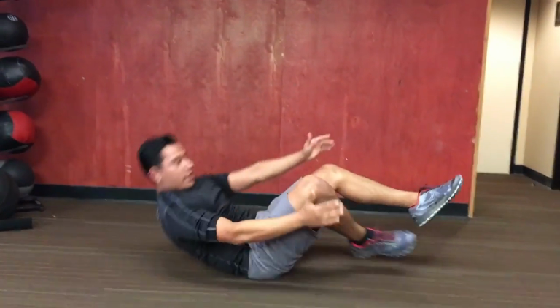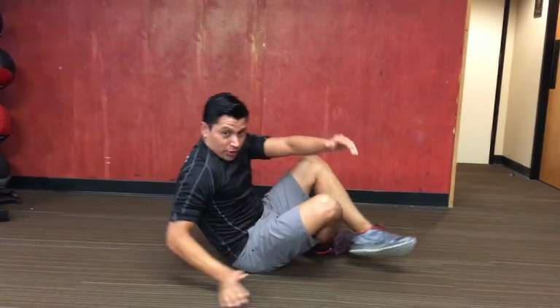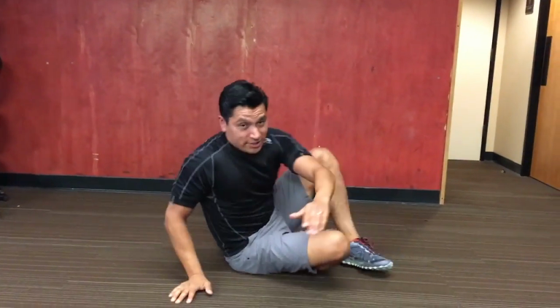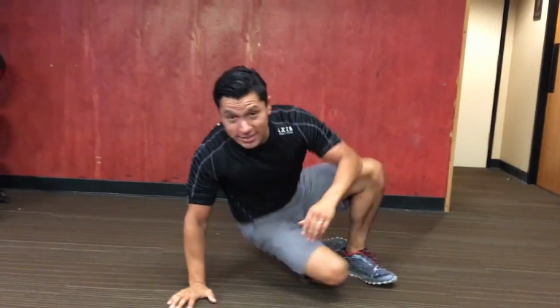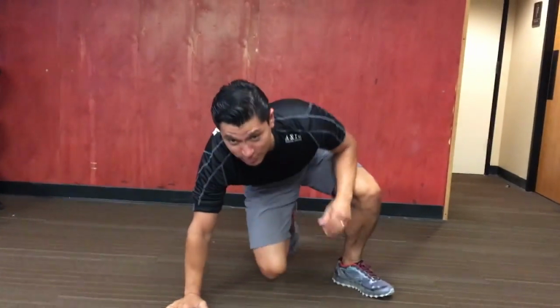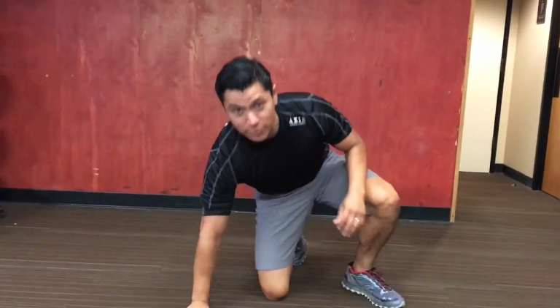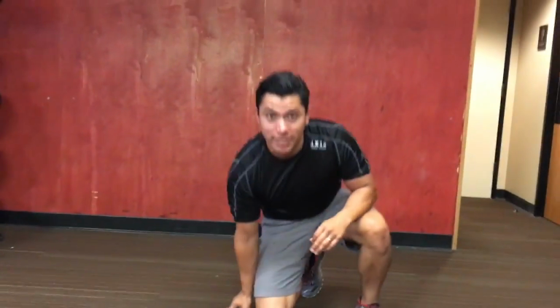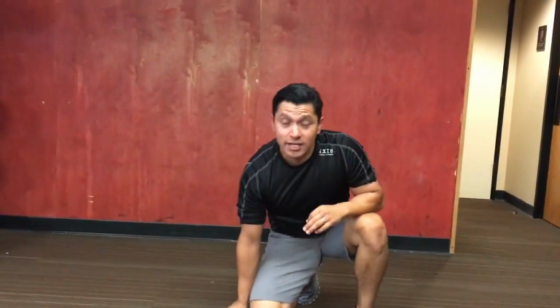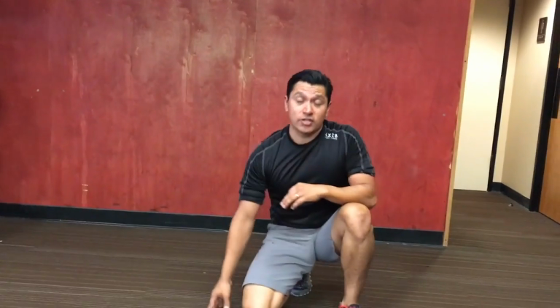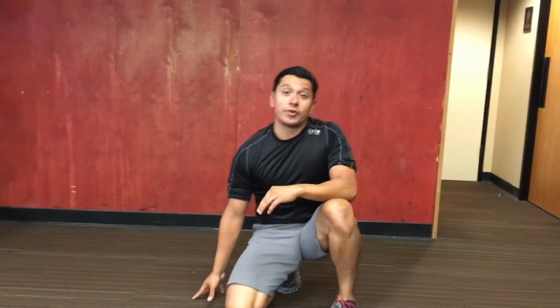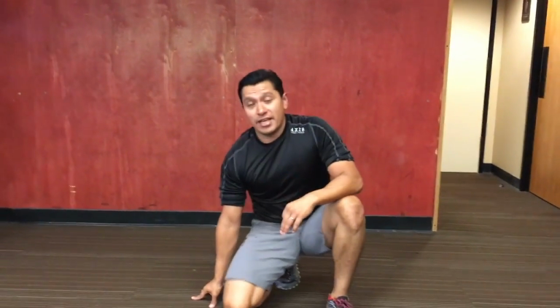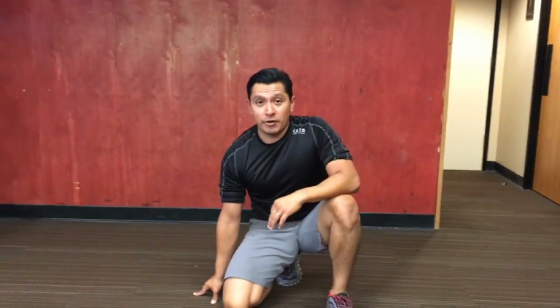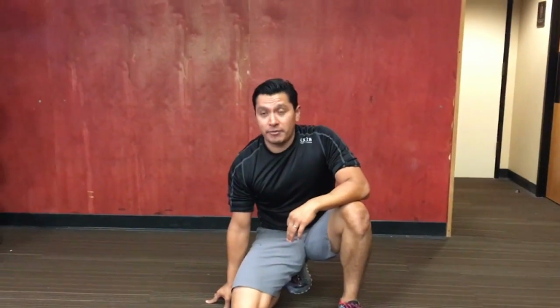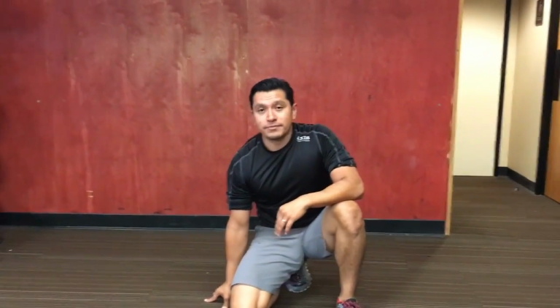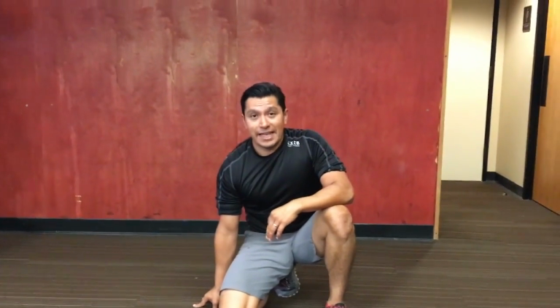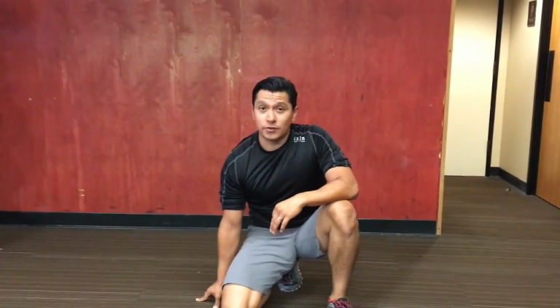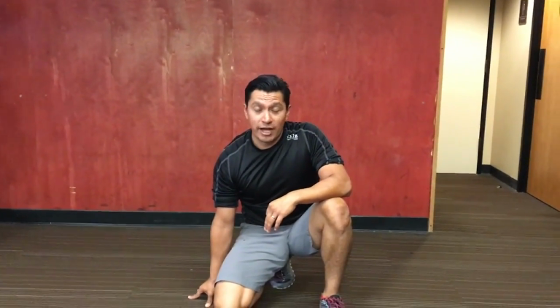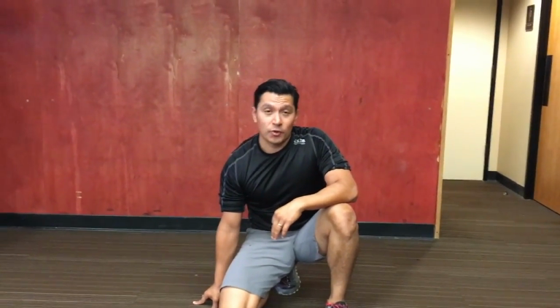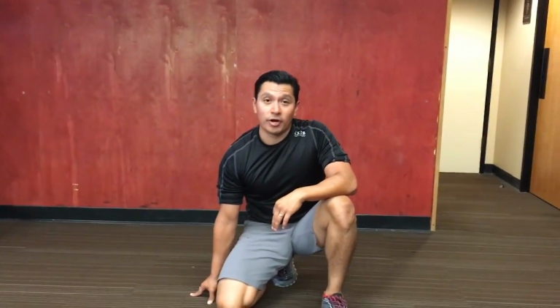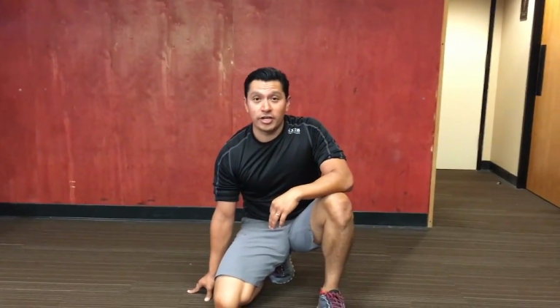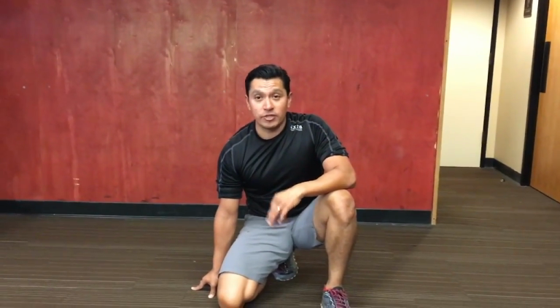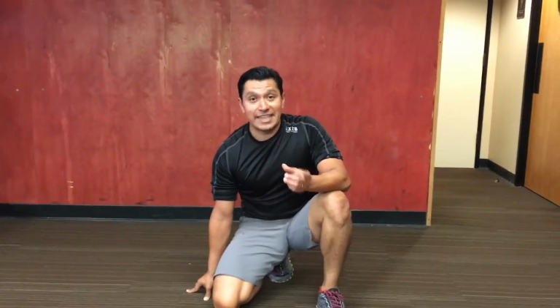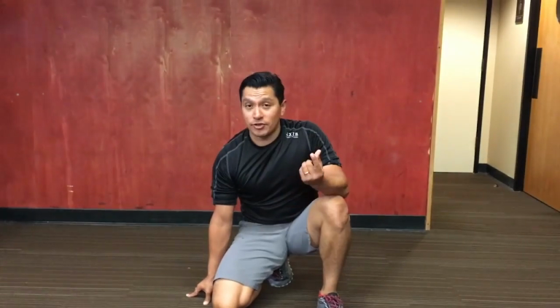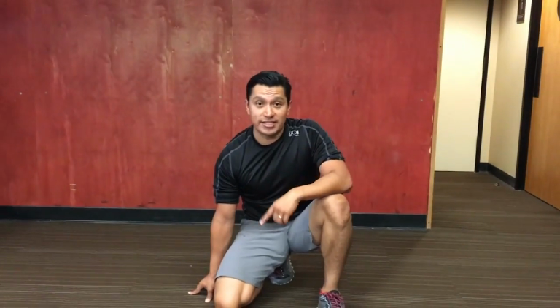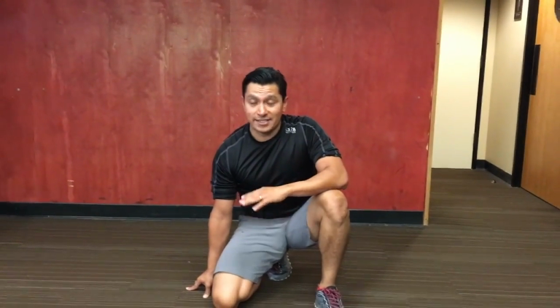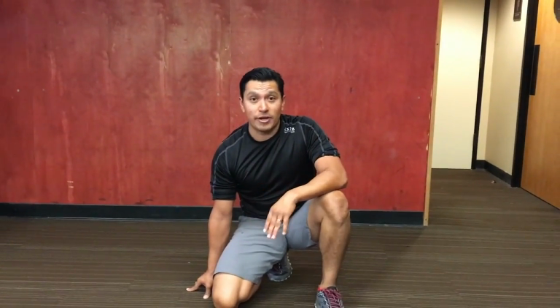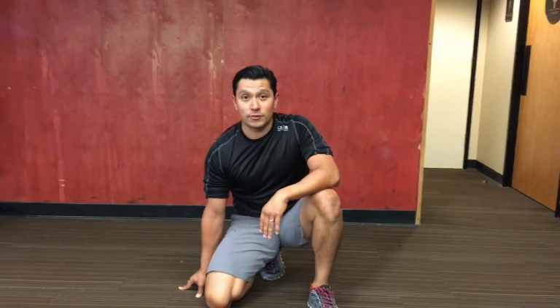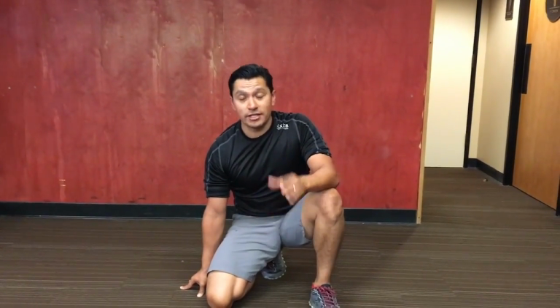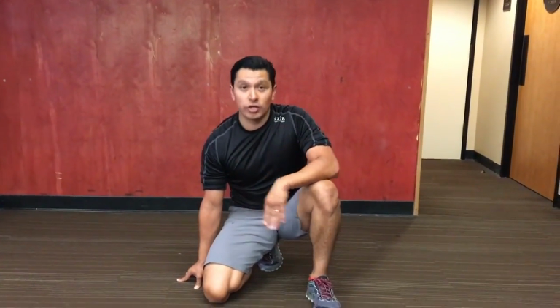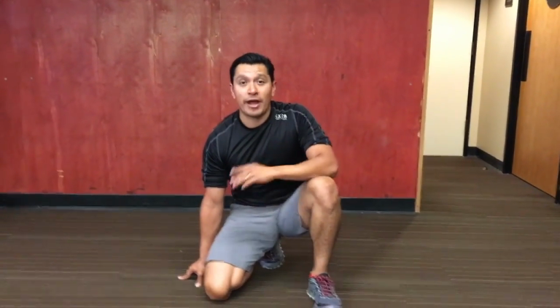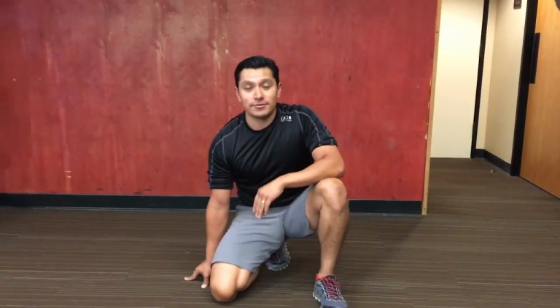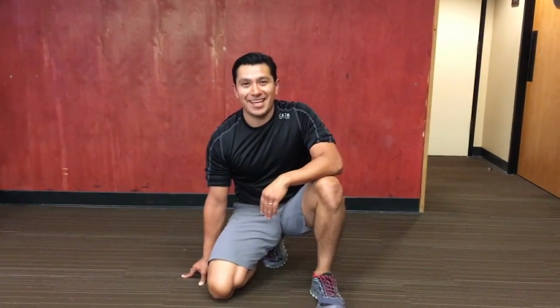With all these exercises, just remember to breathe. You can do anywhere from 8 to 12 reps, or set a timer for 30 seconds, take a break in between, and do a couple of rounds. Thanks.